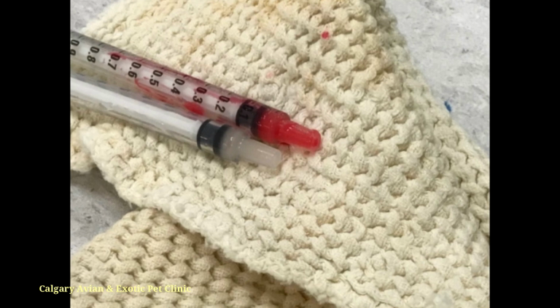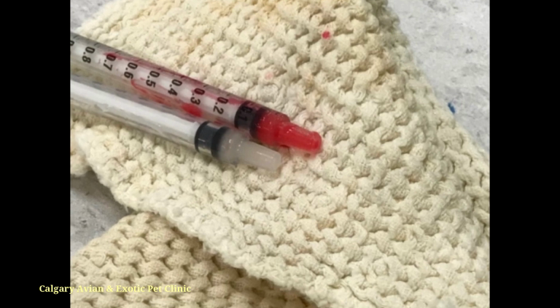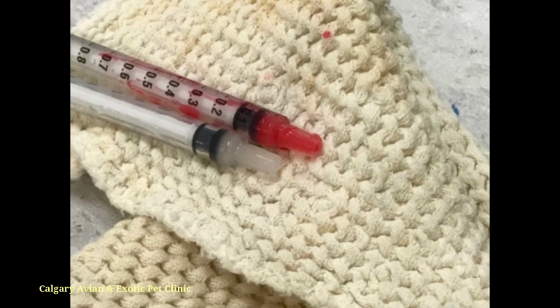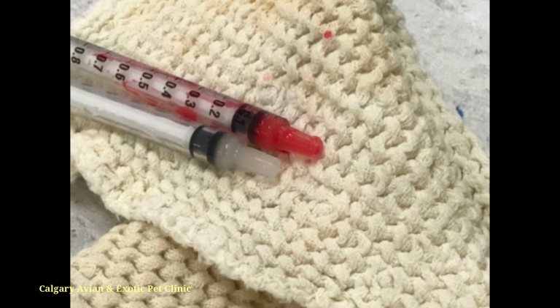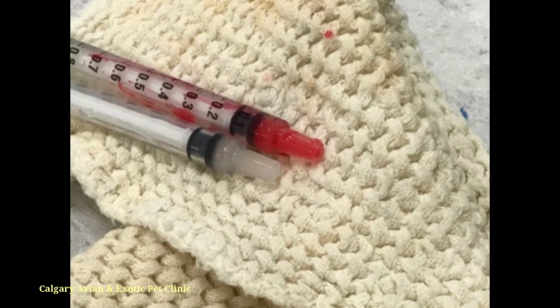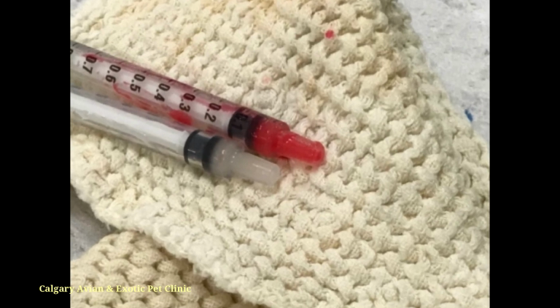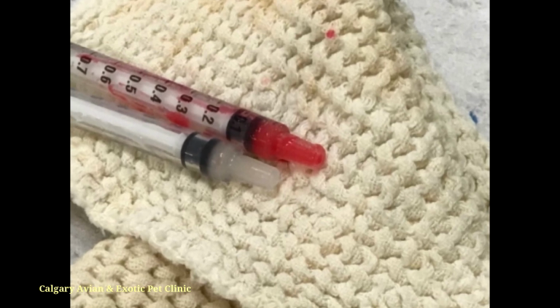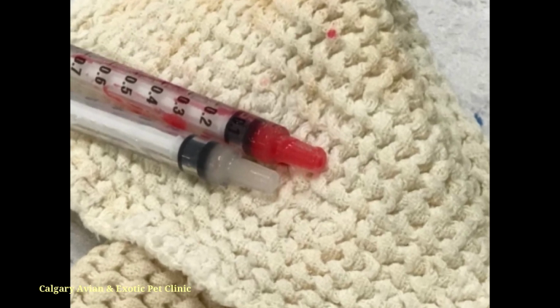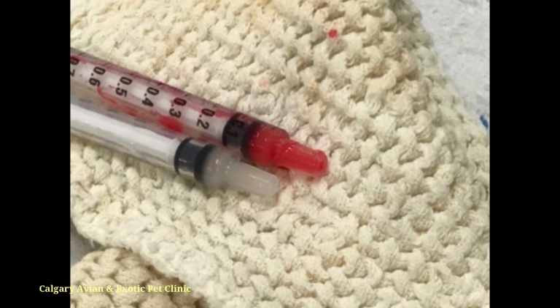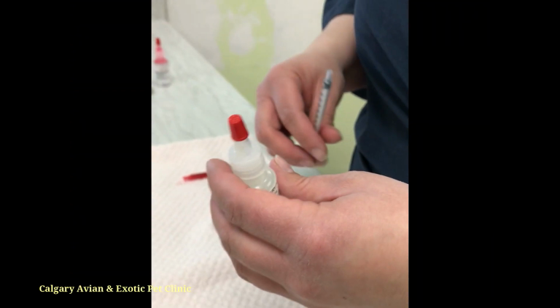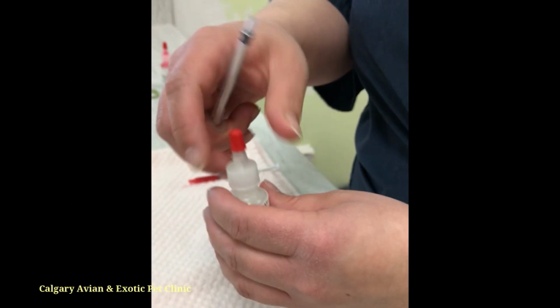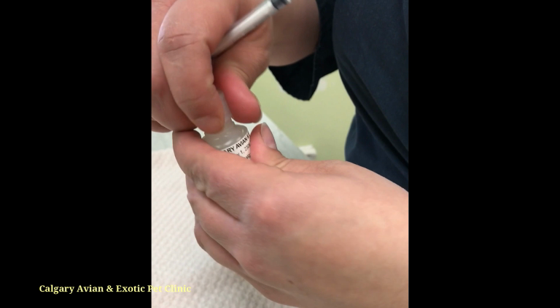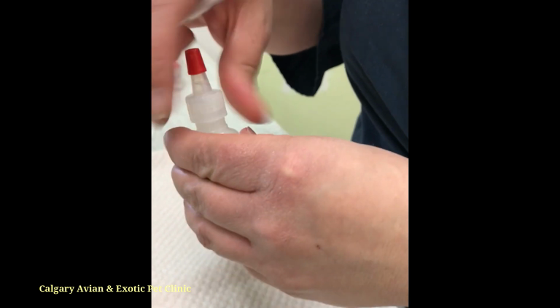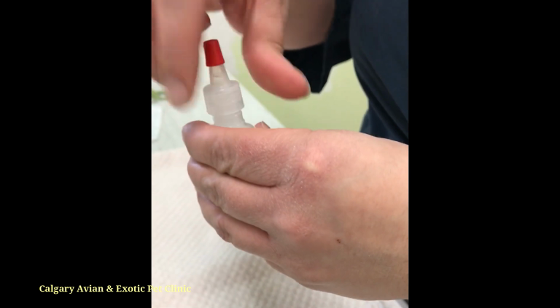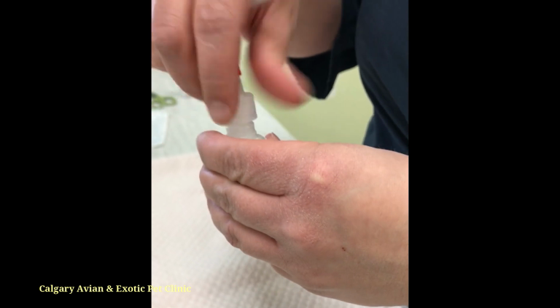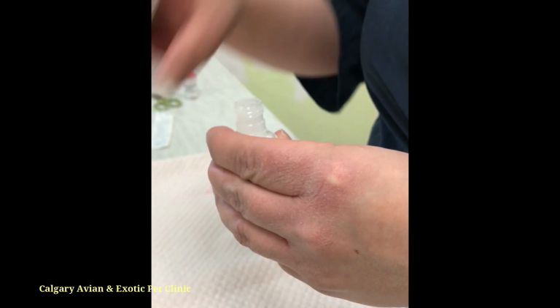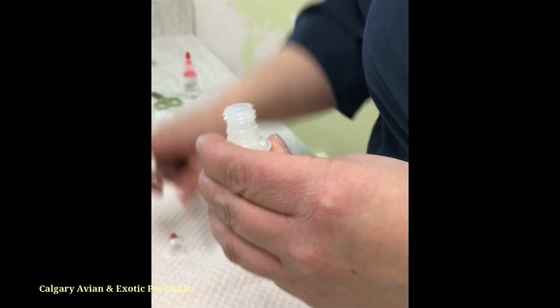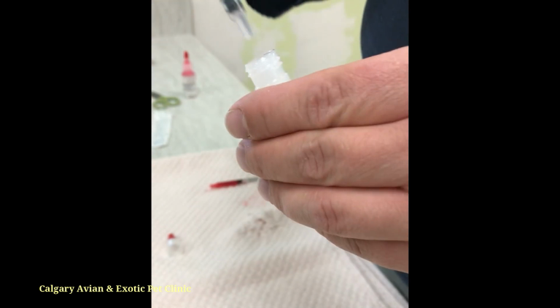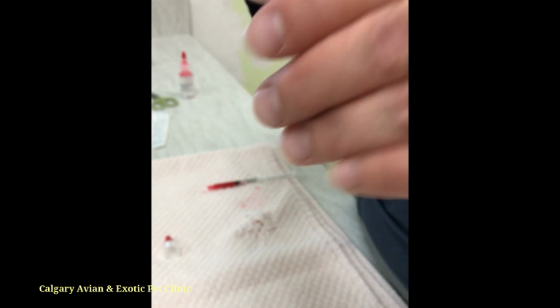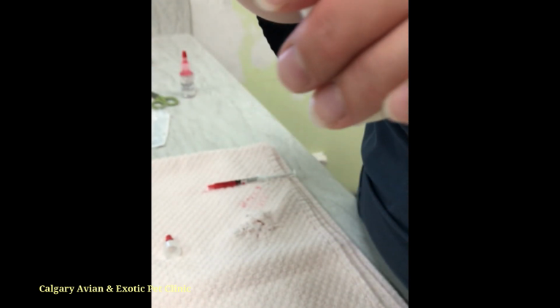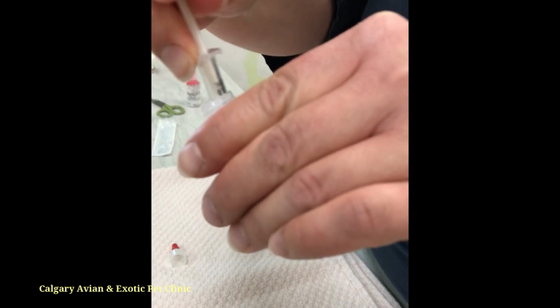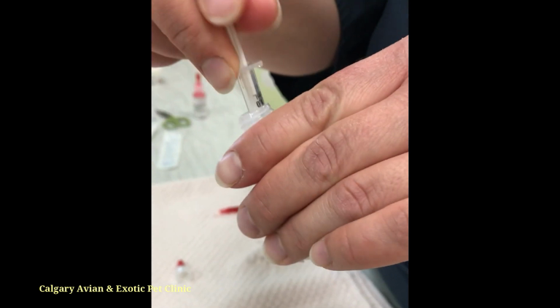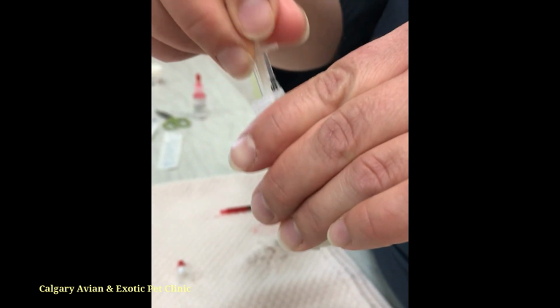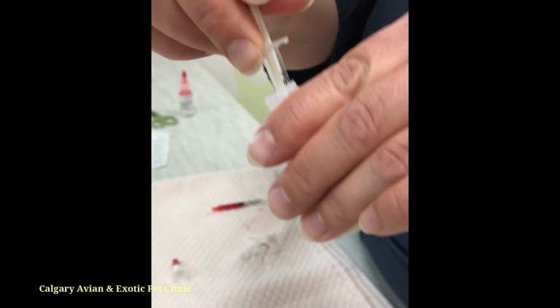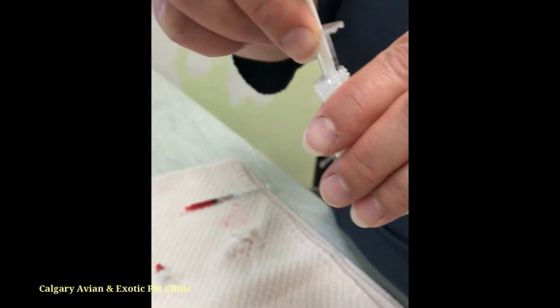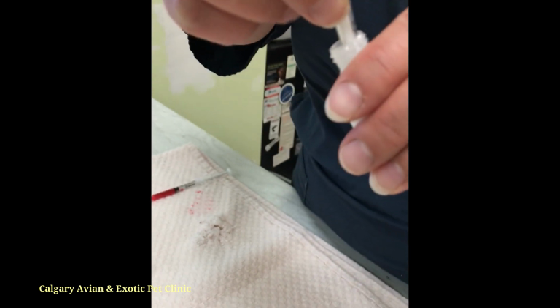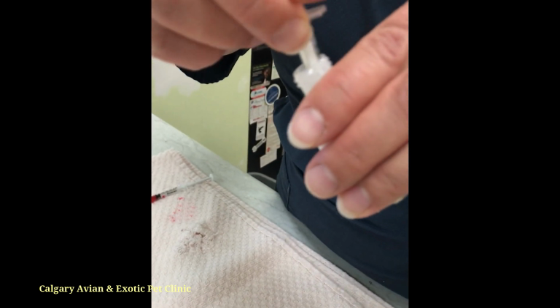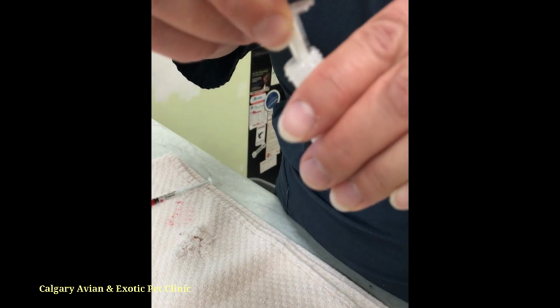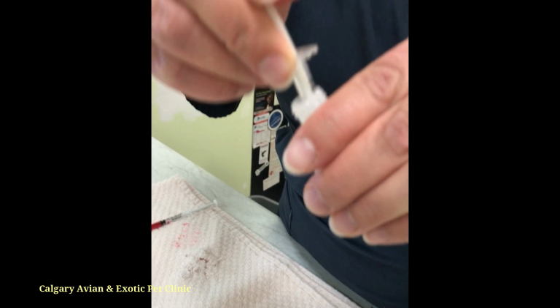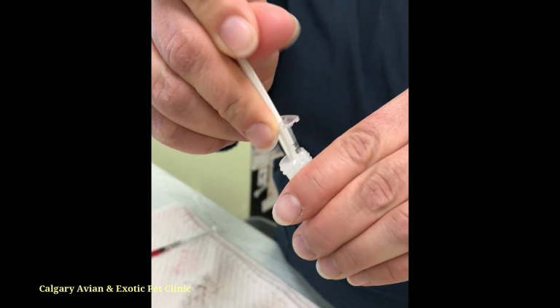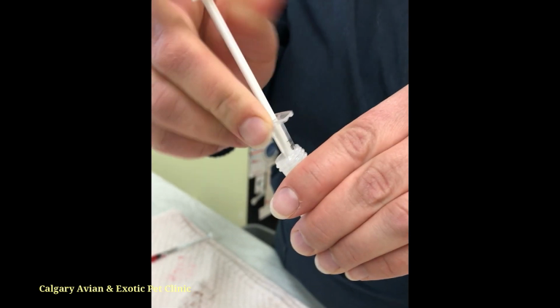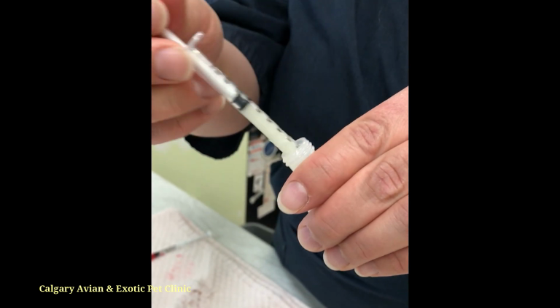To operate a syringe, first make sure the plunger is pressed down to the bottom of the barrel, then place the tip into the bottle of medication. Draw back on the plunger and the liquid will flow into the syringe. You may need to go back and forth on the plunger to dispel air bubbles.